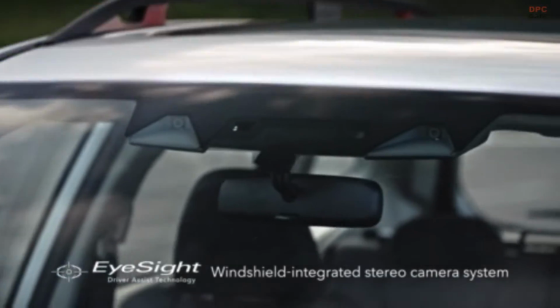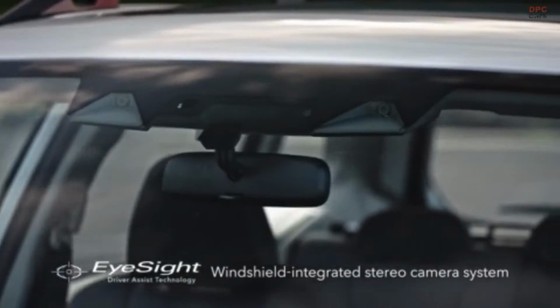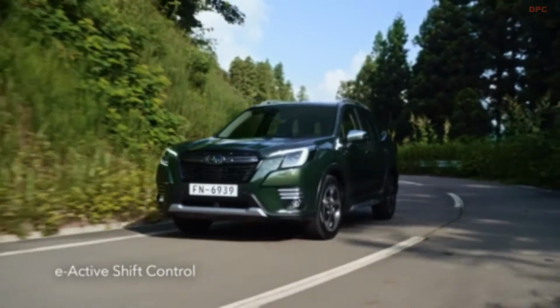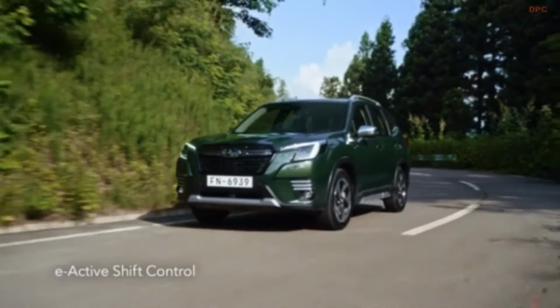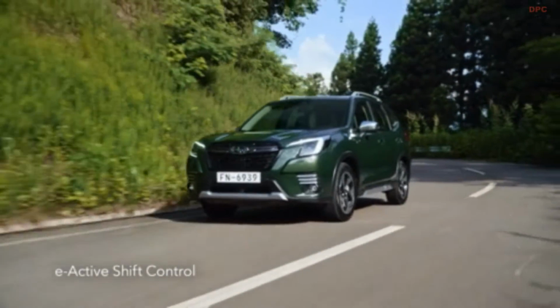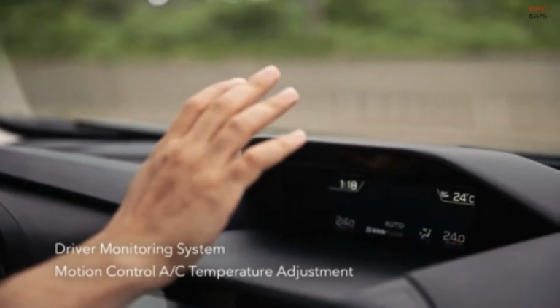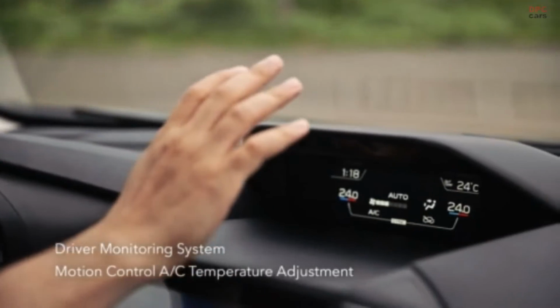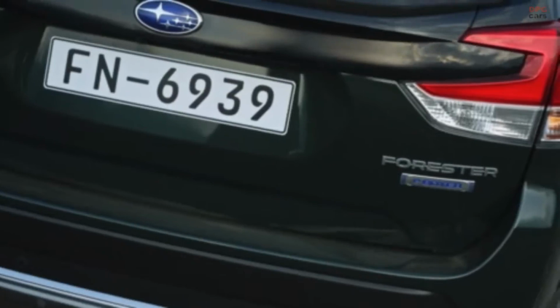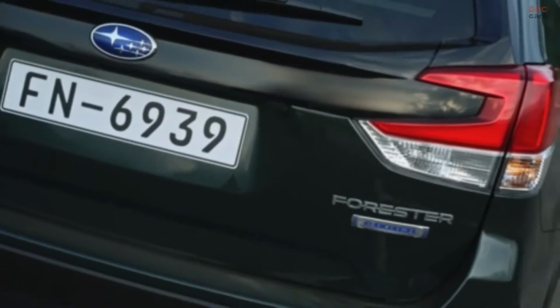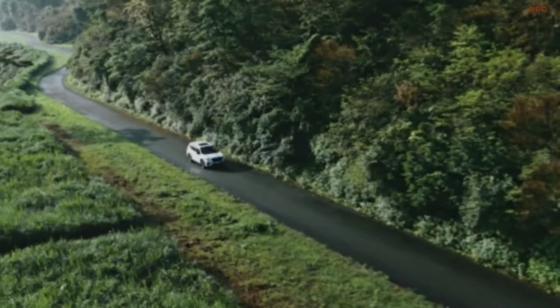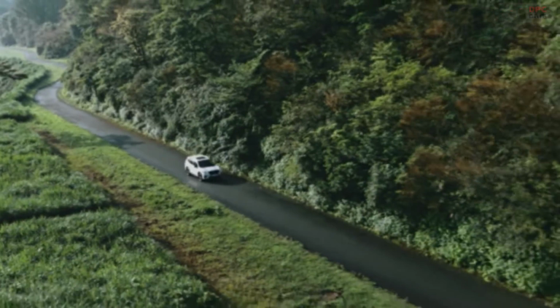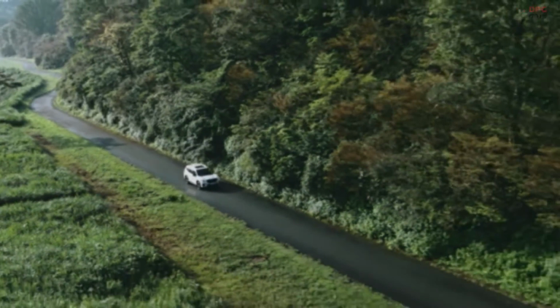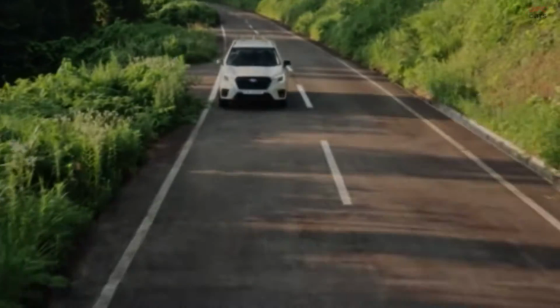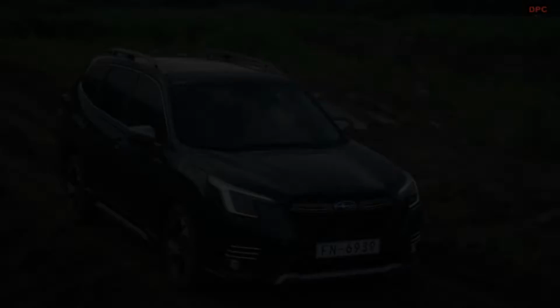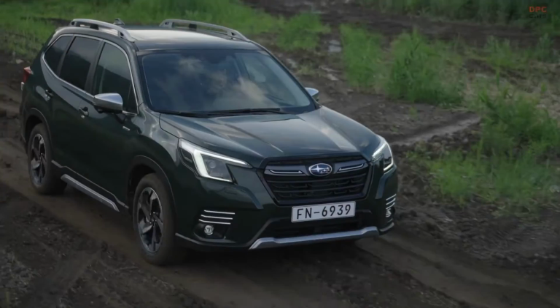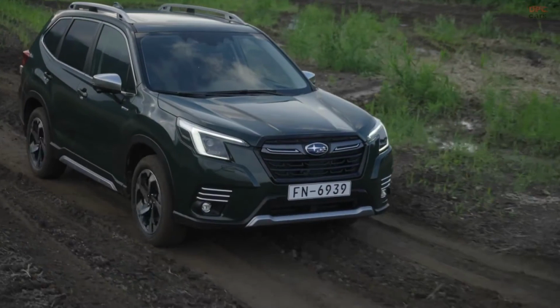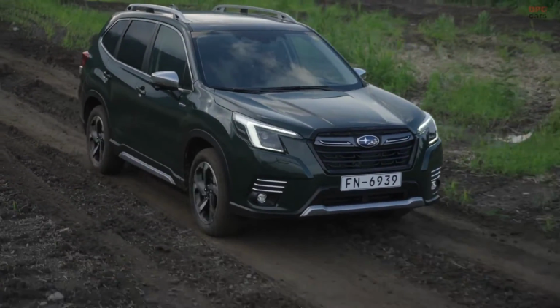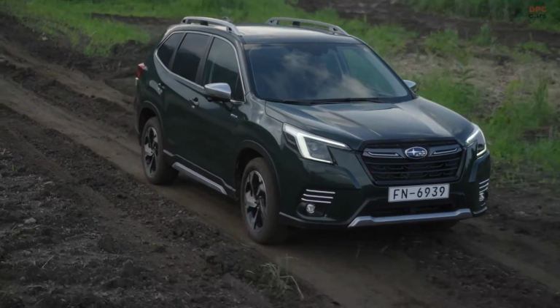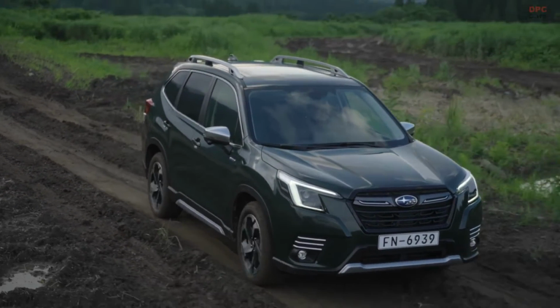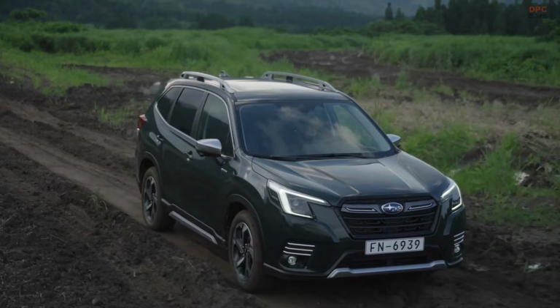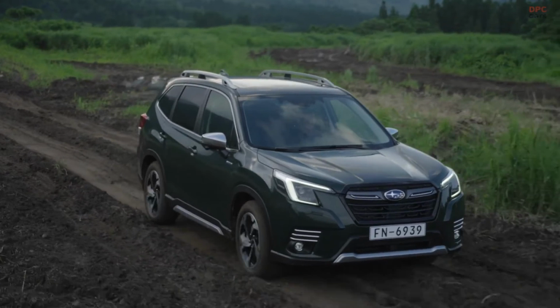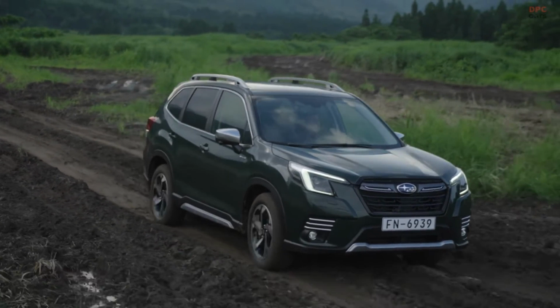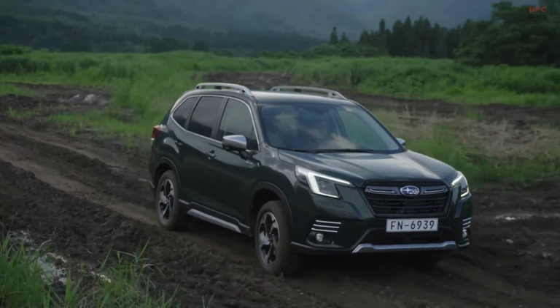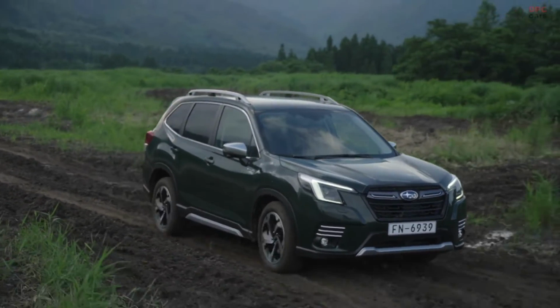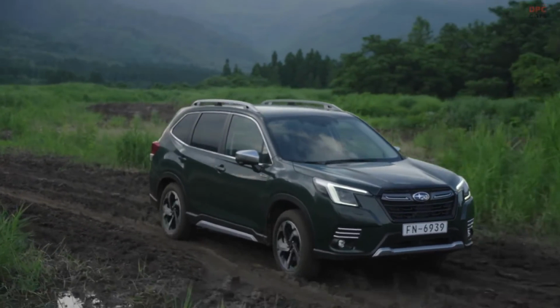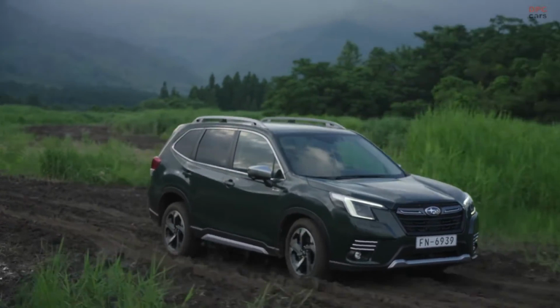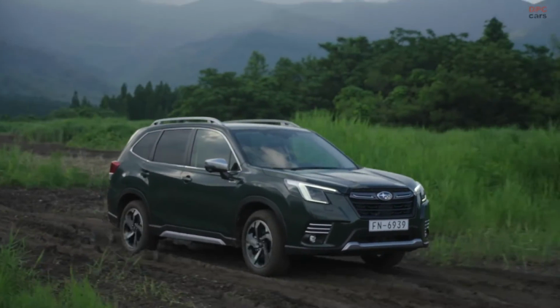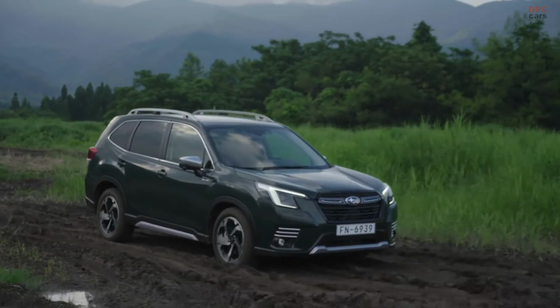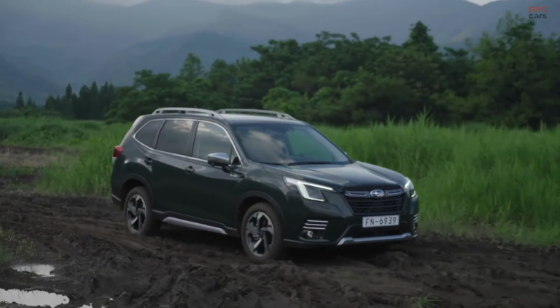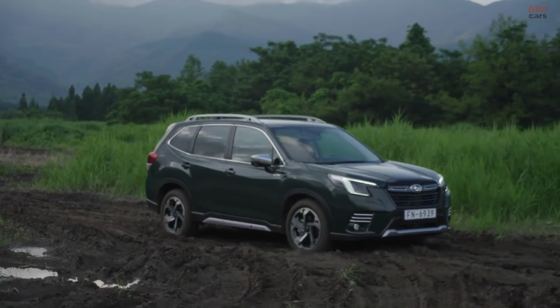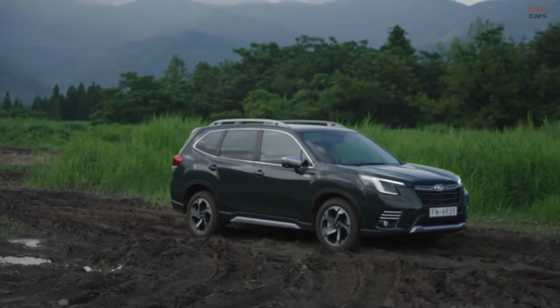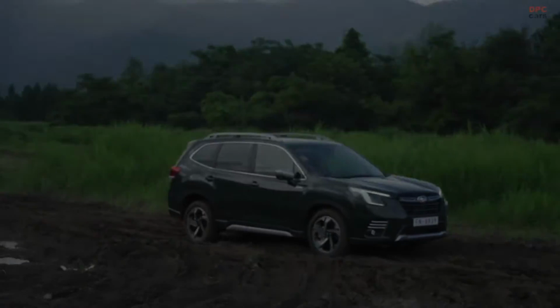SportiSight adds 10-spoke 18-inch wheels, privacy glass, a power sliding glass sunroof, orange stitching and underguard accents, electric sport seats, sat-nav, keyless entry and a side-view monitor.